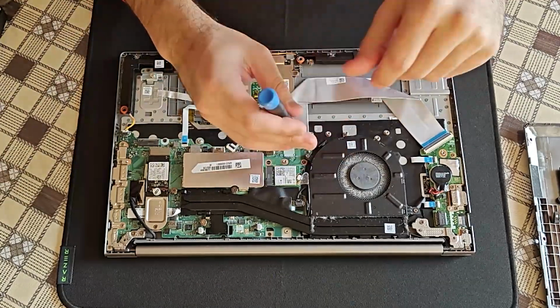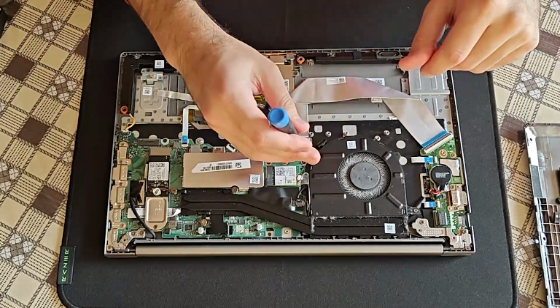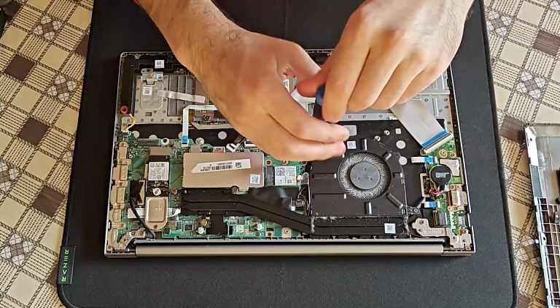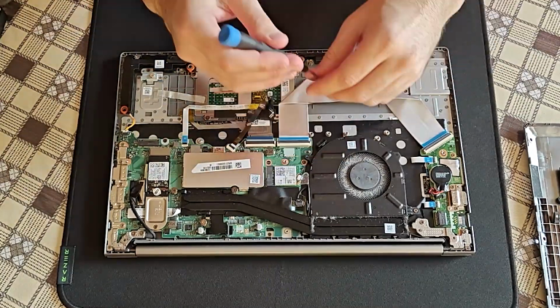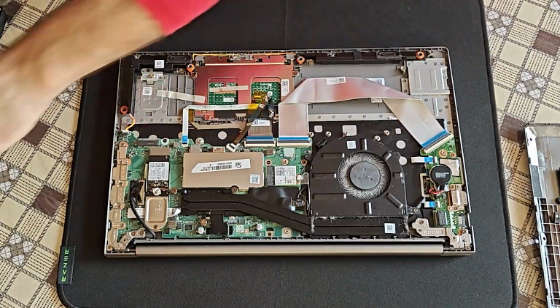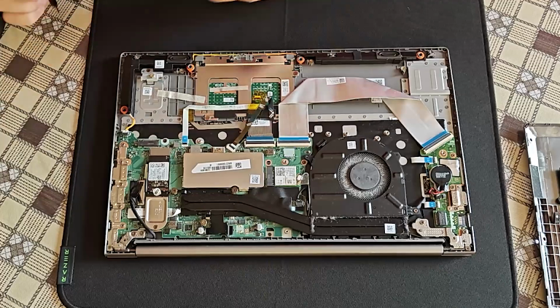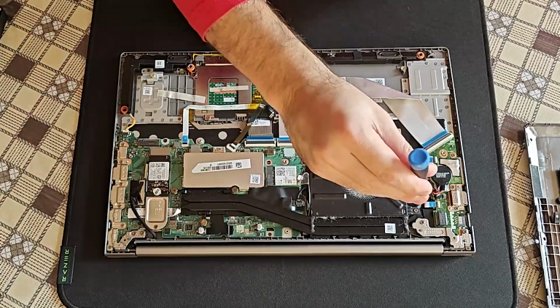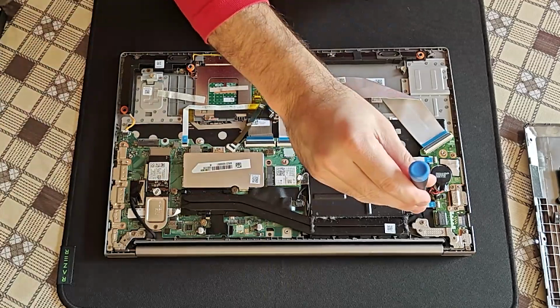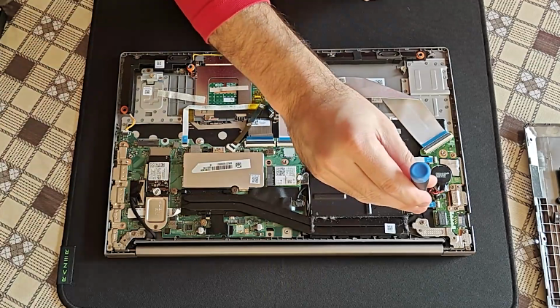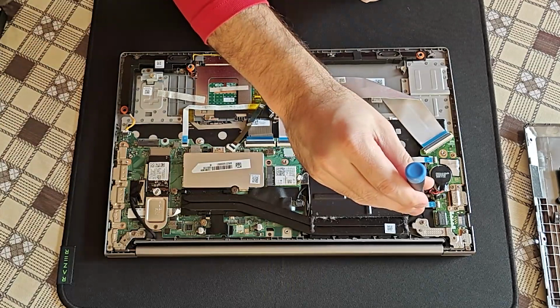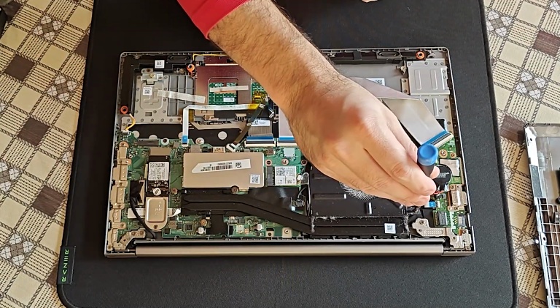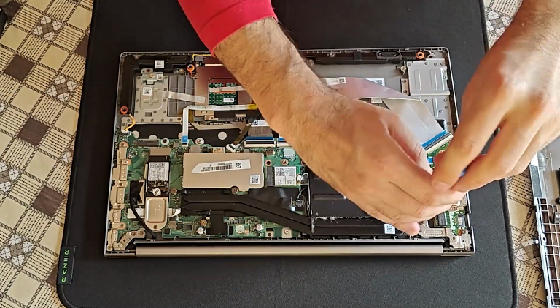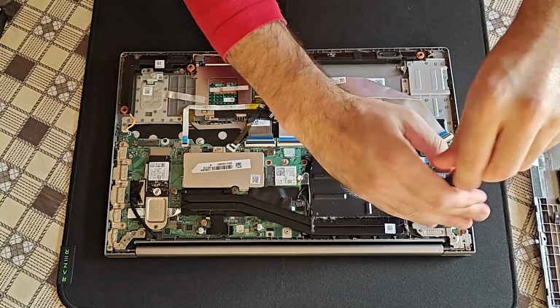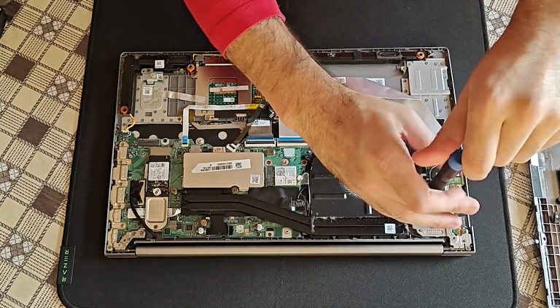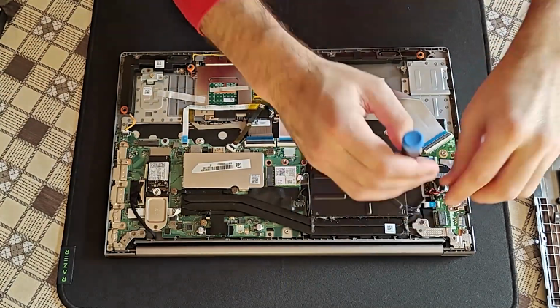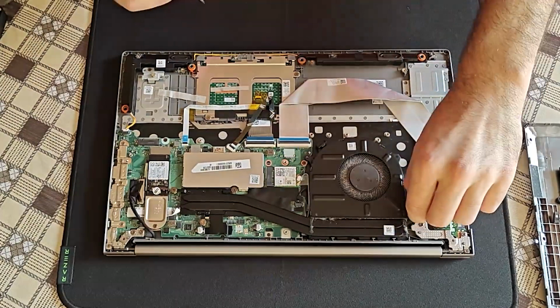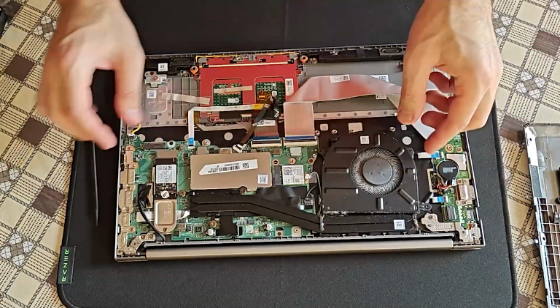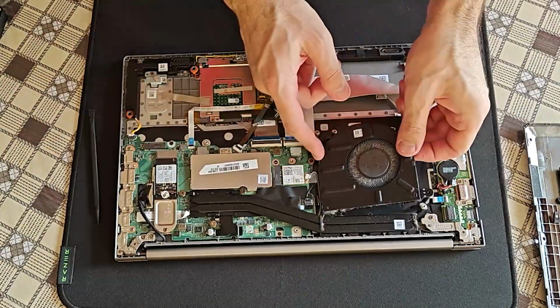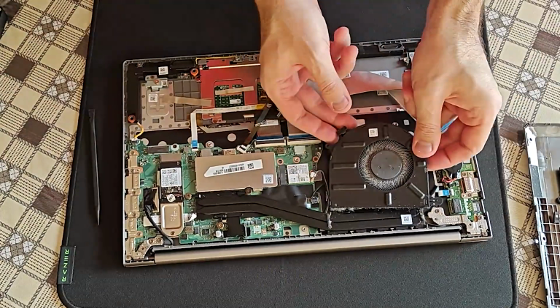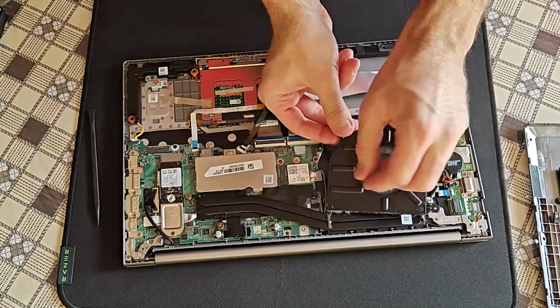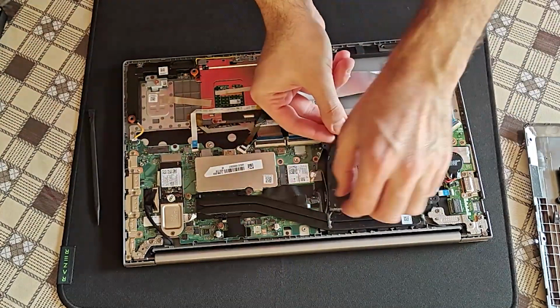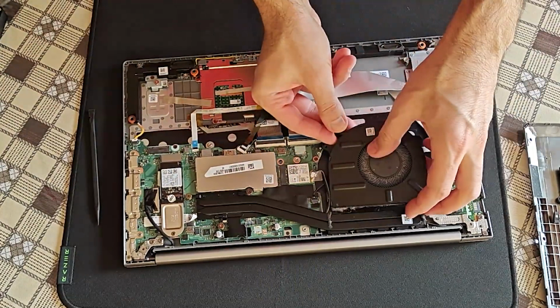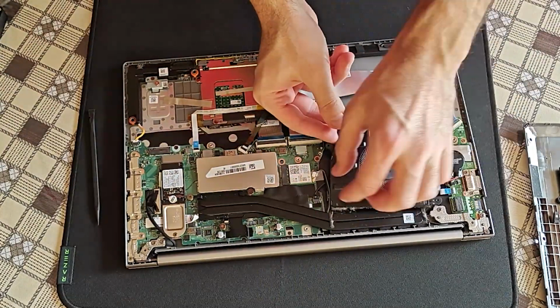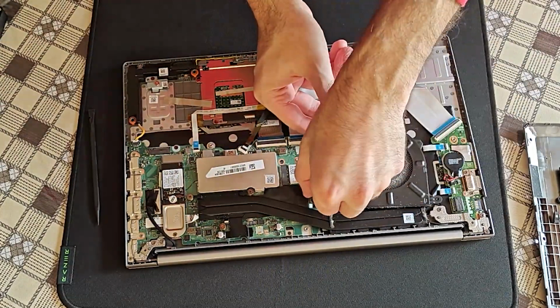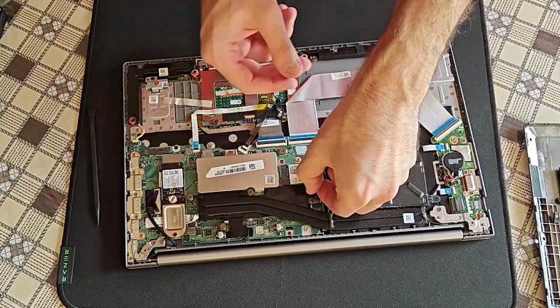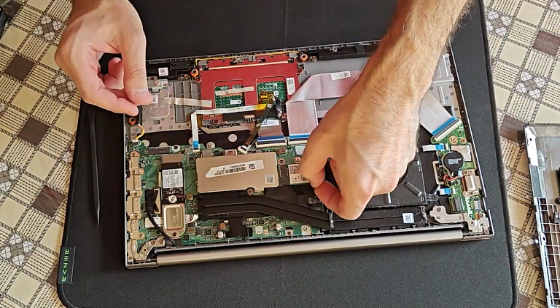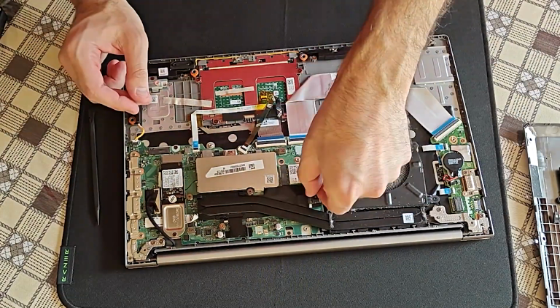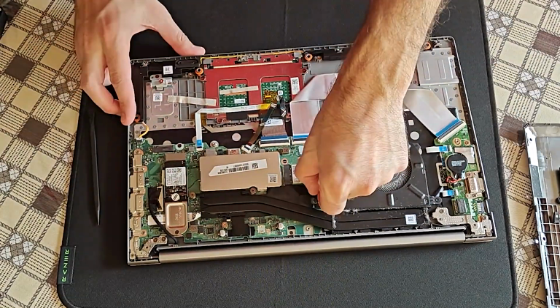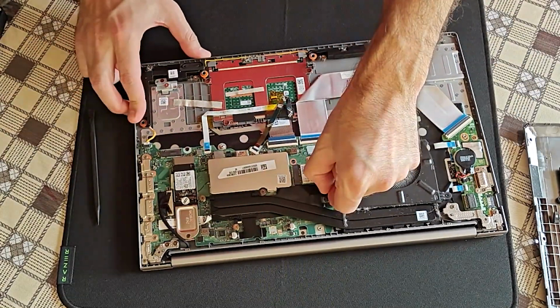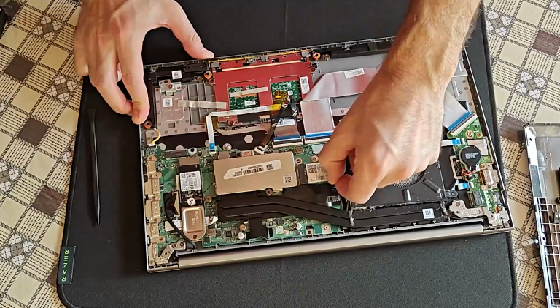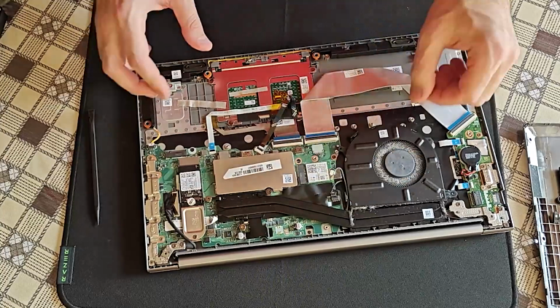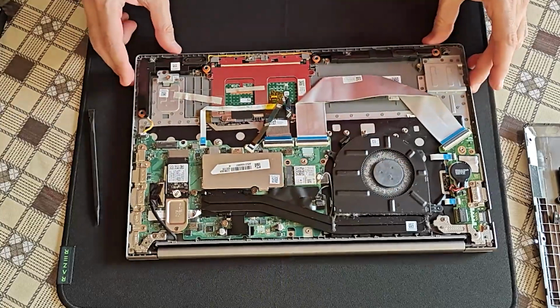Only two screws on the dusty fan. Pull on the connector and not on the wires when disconnecting the fan.